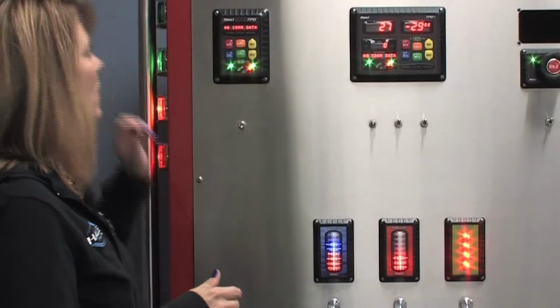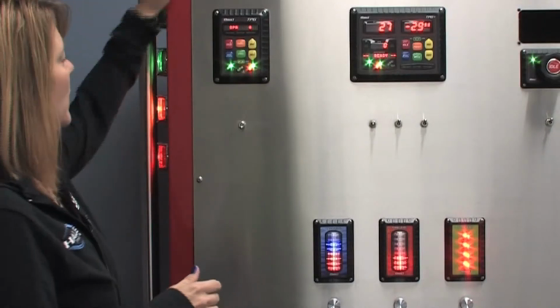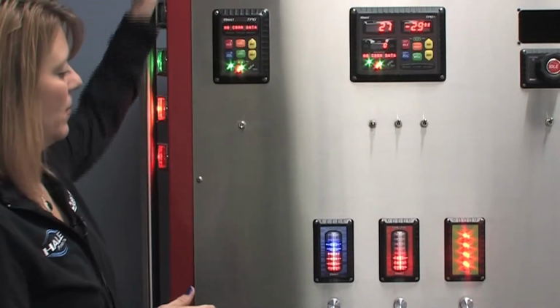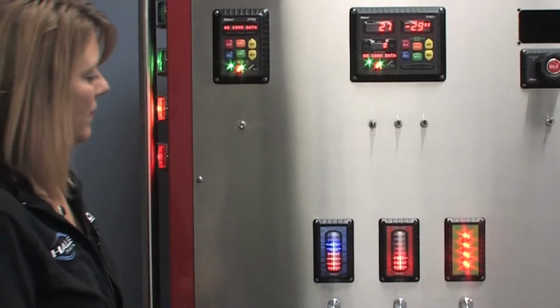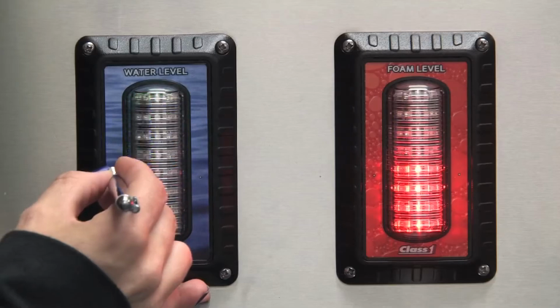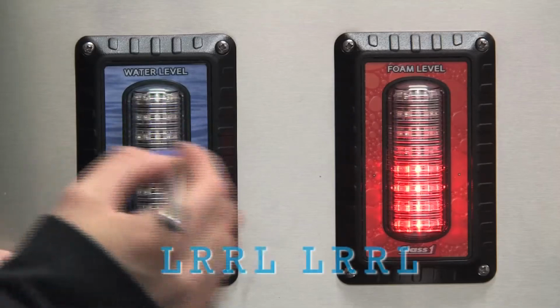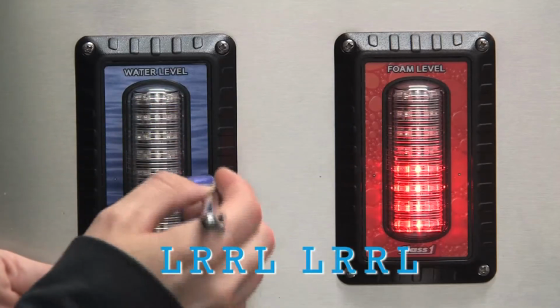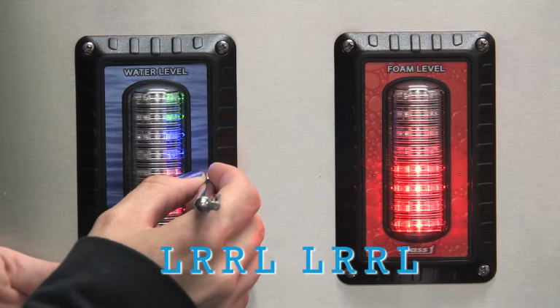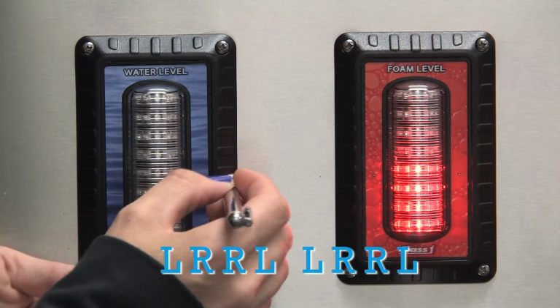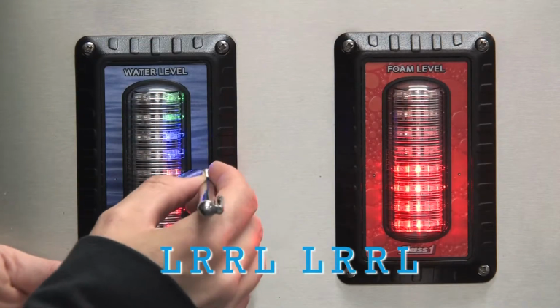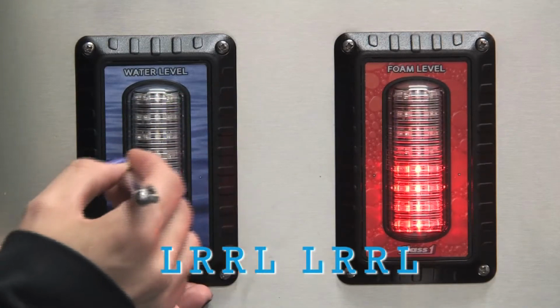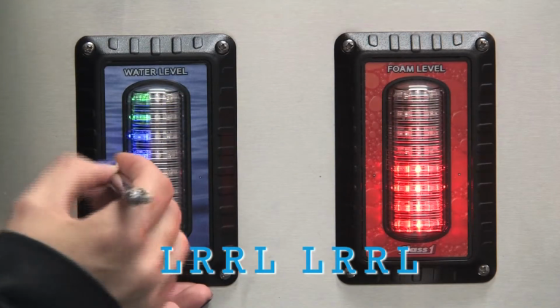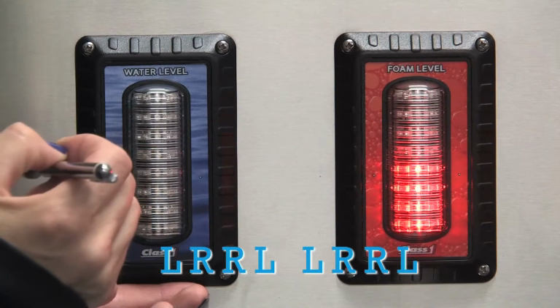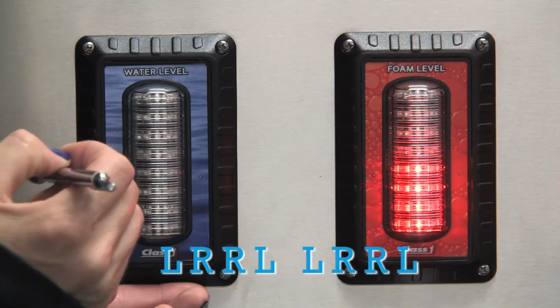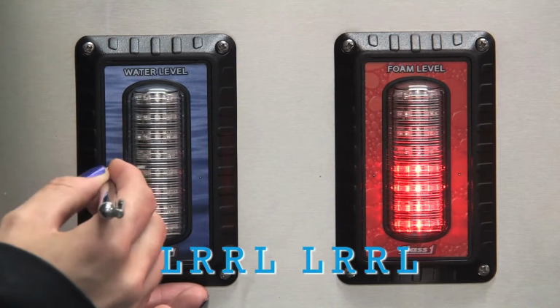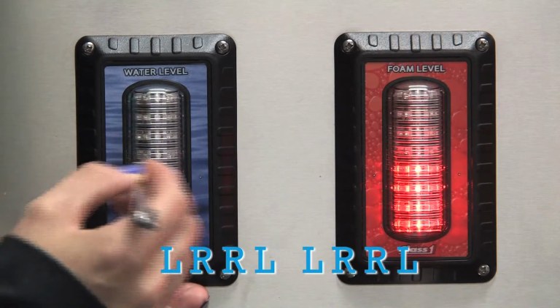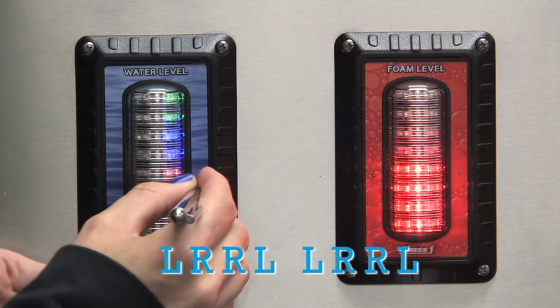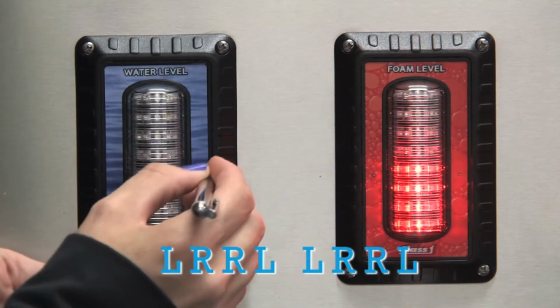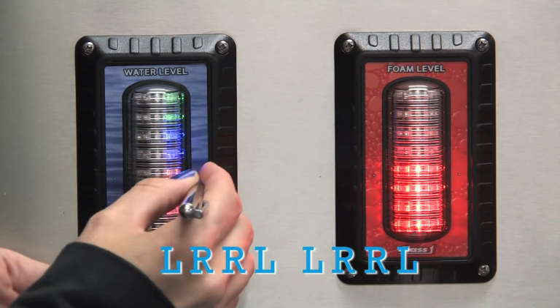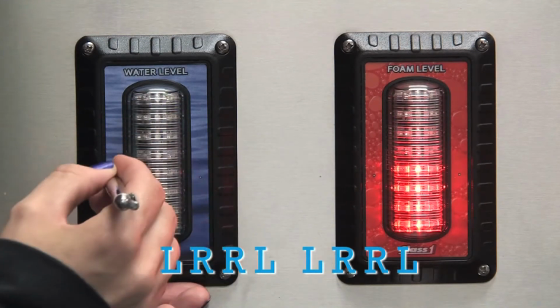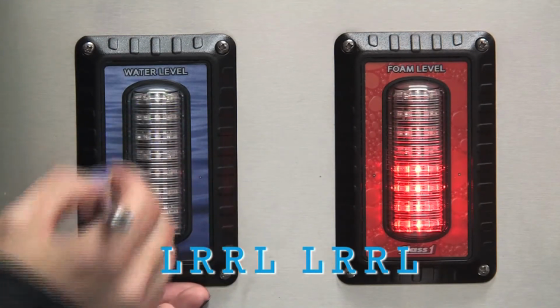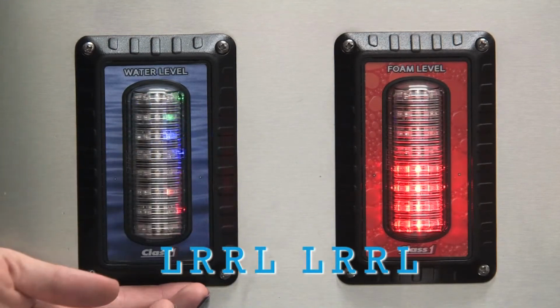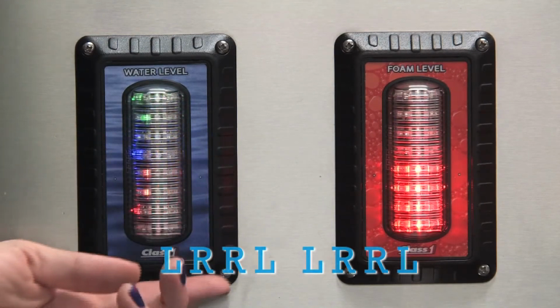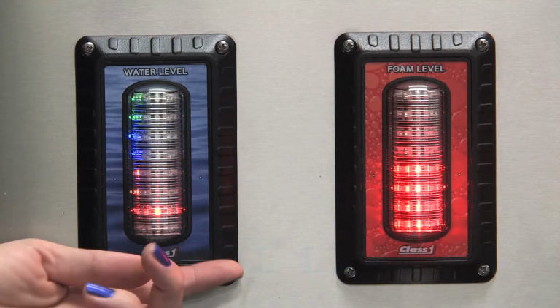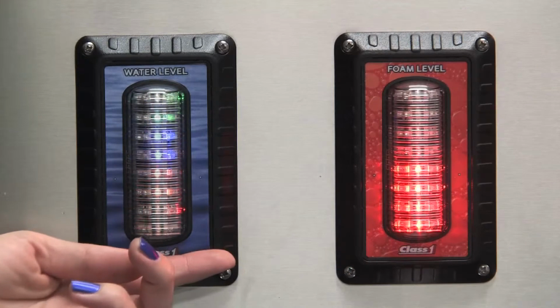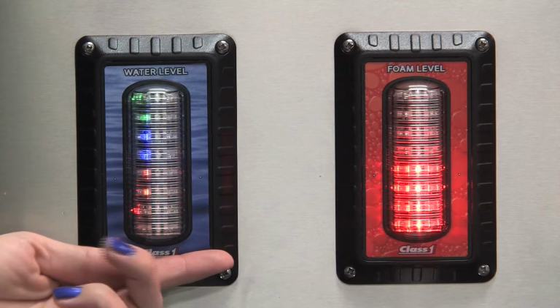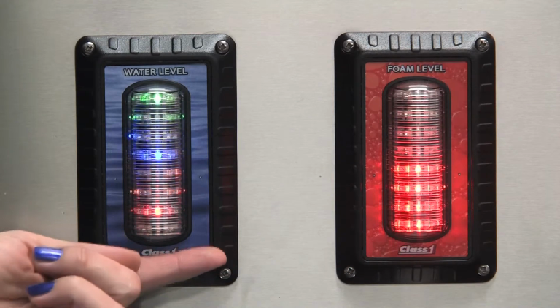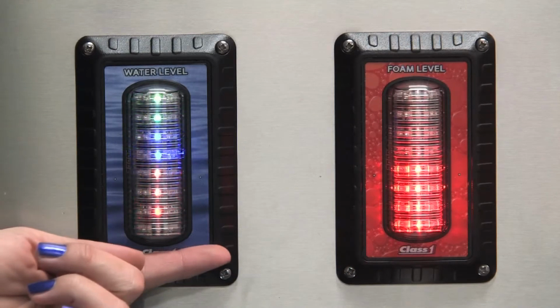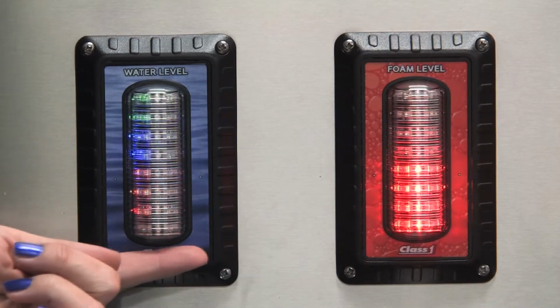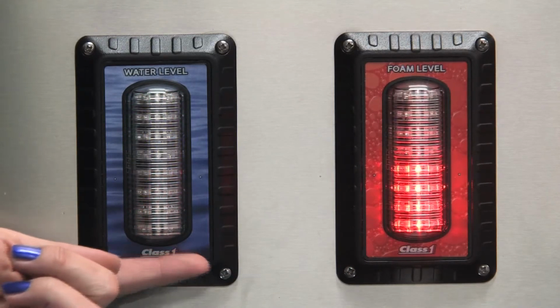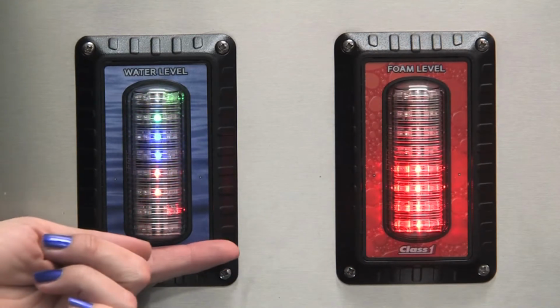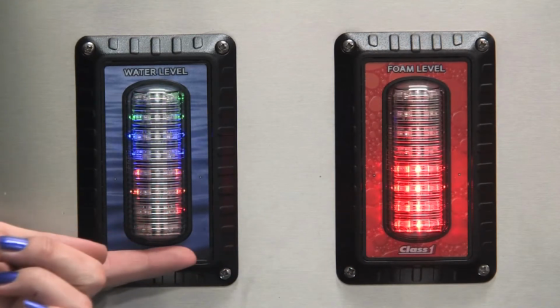We can use our magnet with the sequence: left, right, right, left, left, right, right, left. Your display will now scroll SLOSH ON.